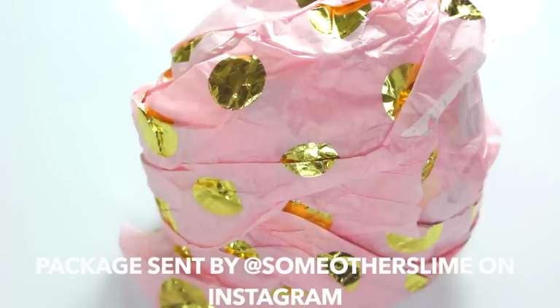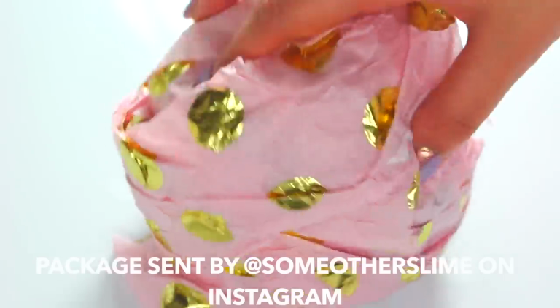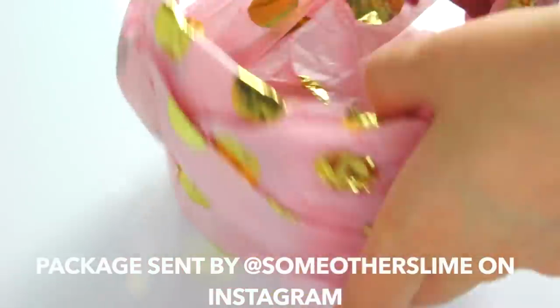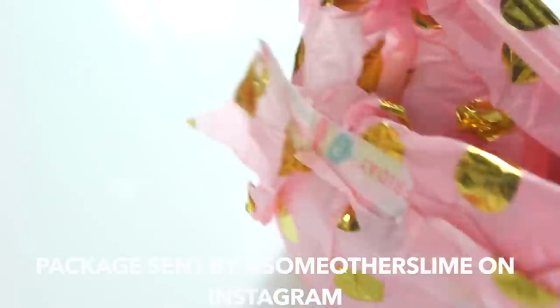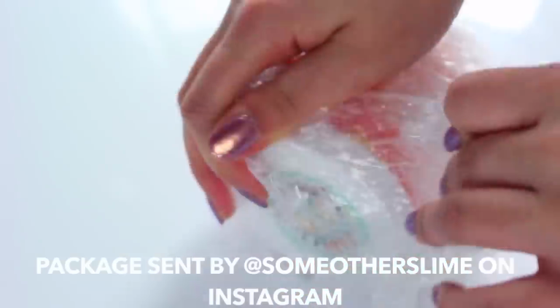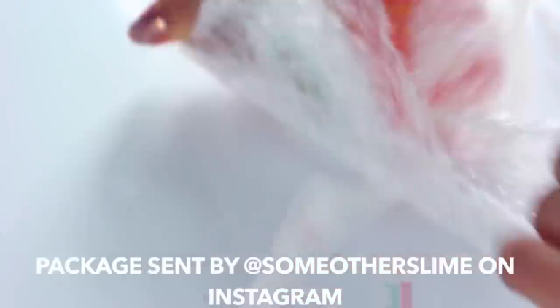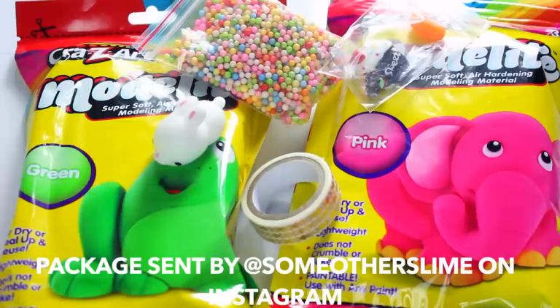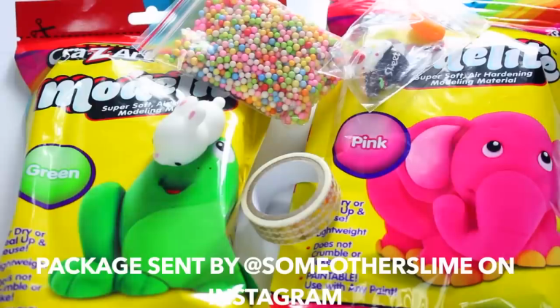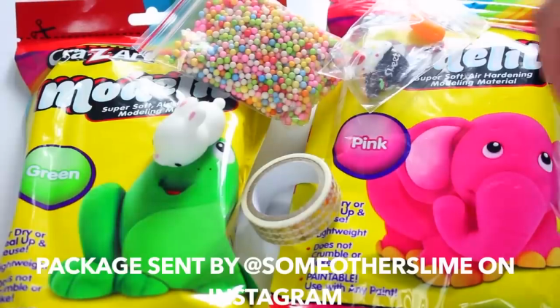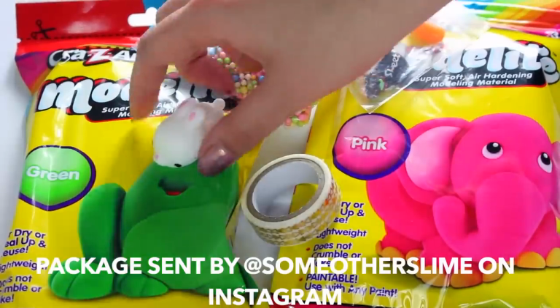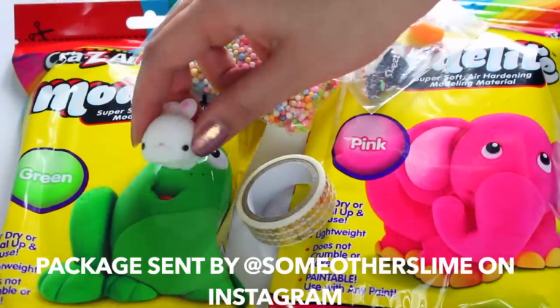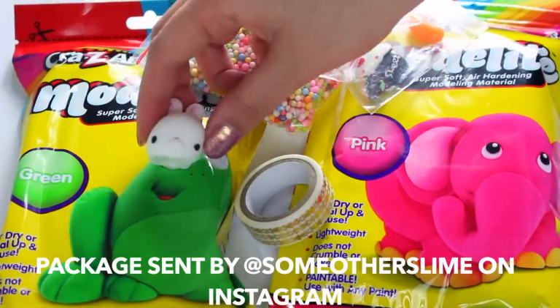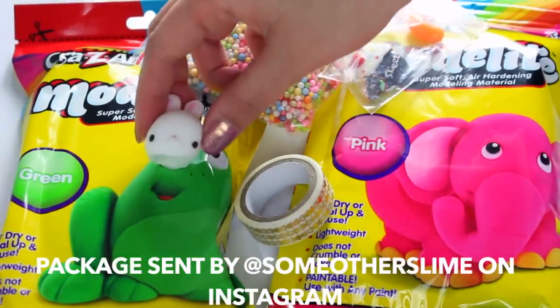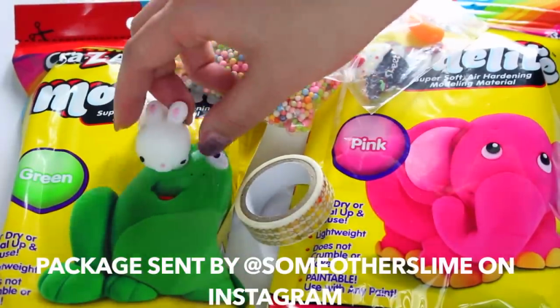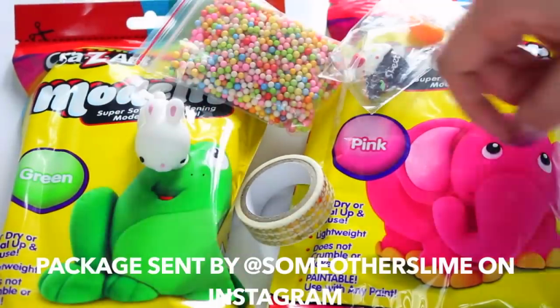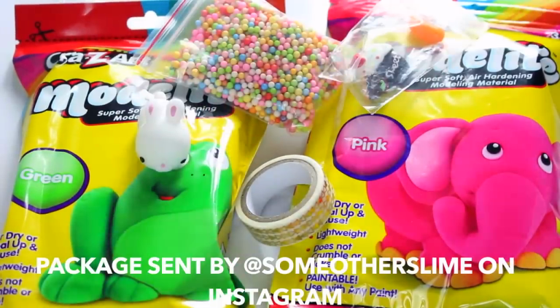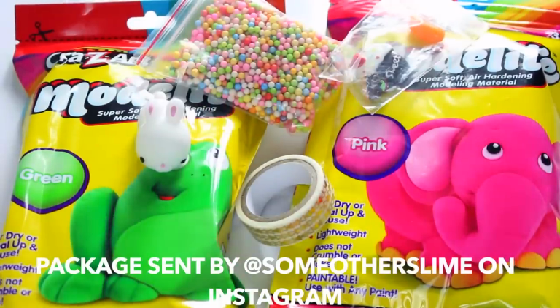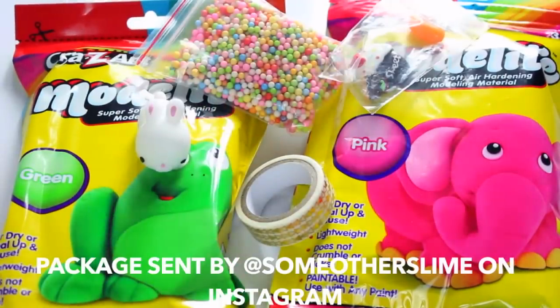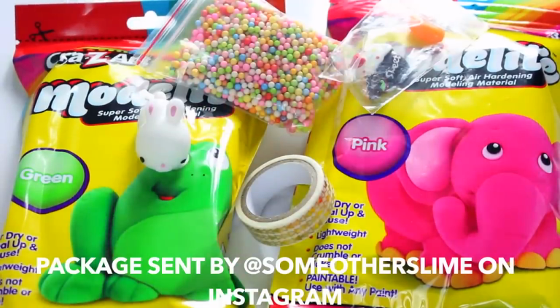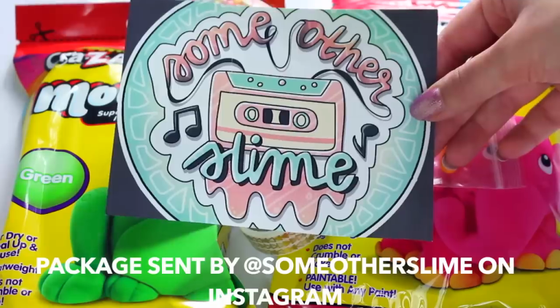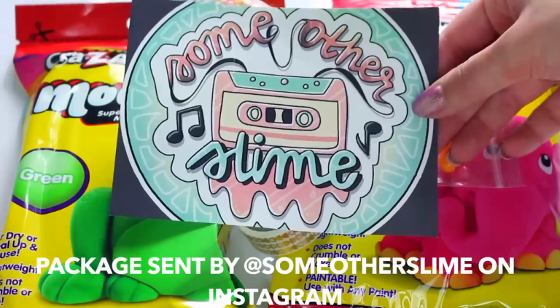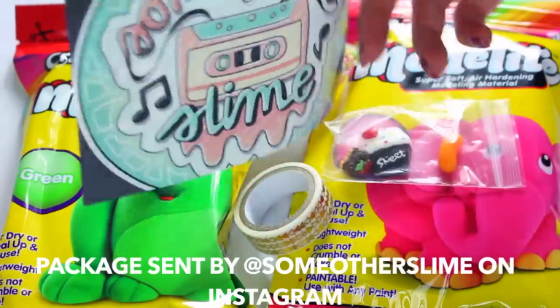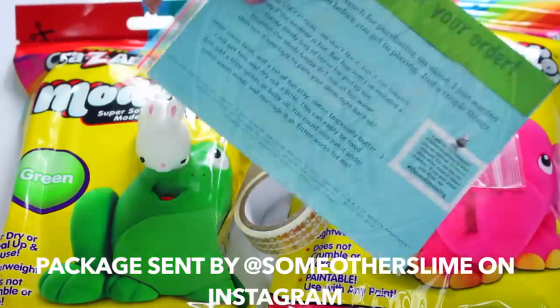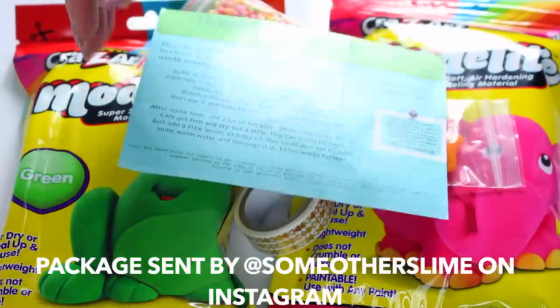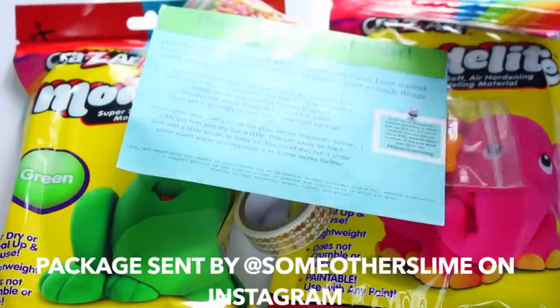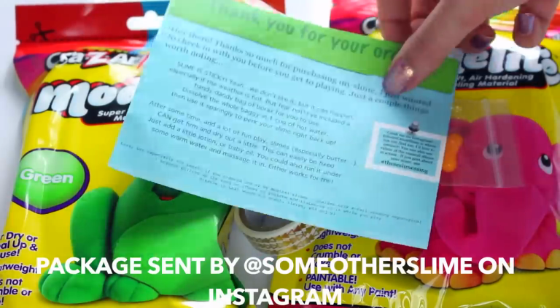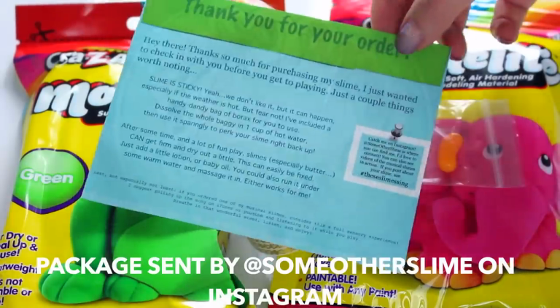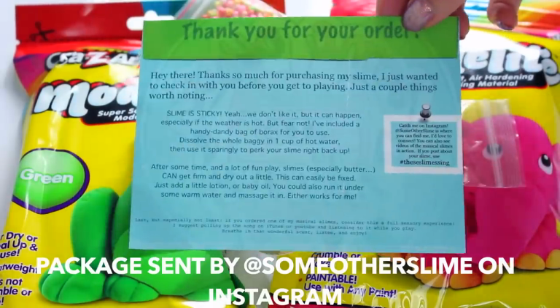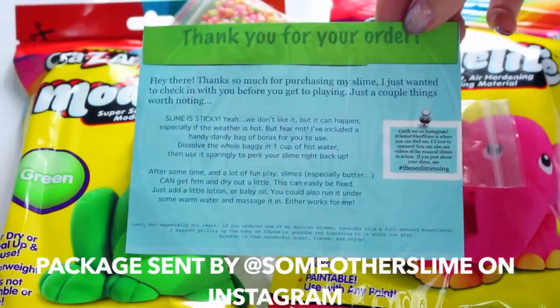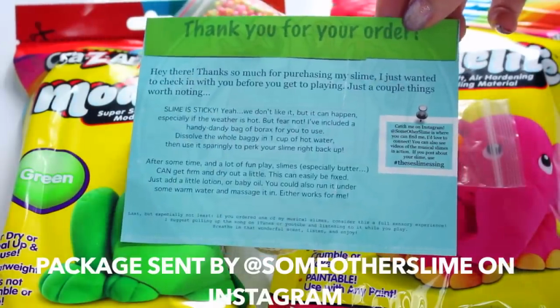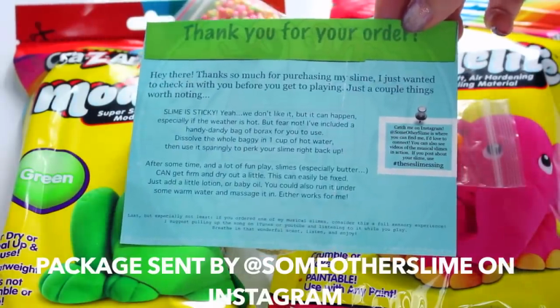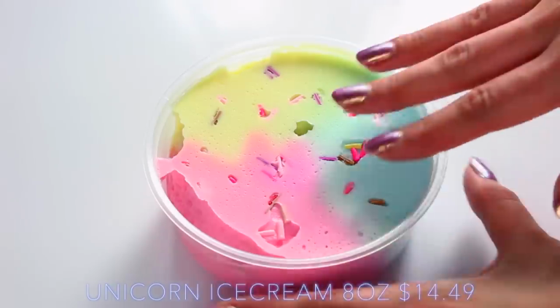Every item came really beautifully wrapped, and I love the packaging and also that it was bubble wrapped. I really loved all the extras she gave me — she gave some clays and just general stuff to put in slime. She also included a borax baggie and care sheet, which I found so helpful. It was the most professional care sheet I've ever received.